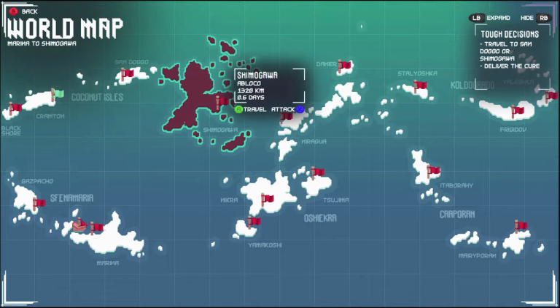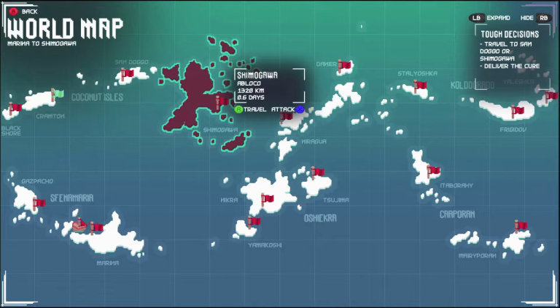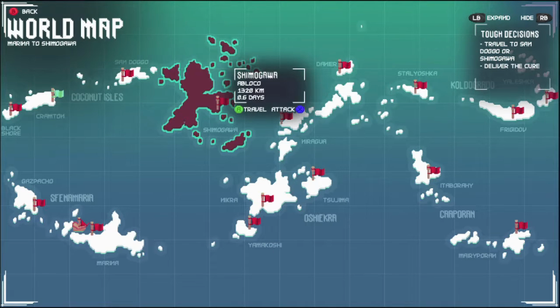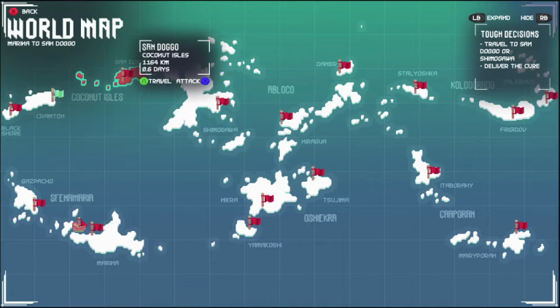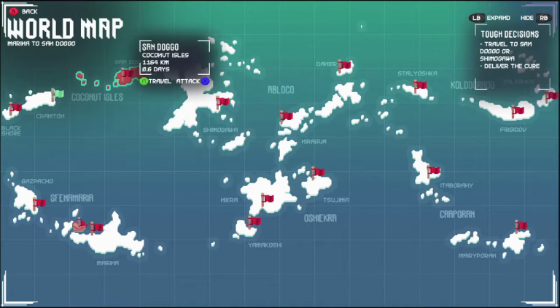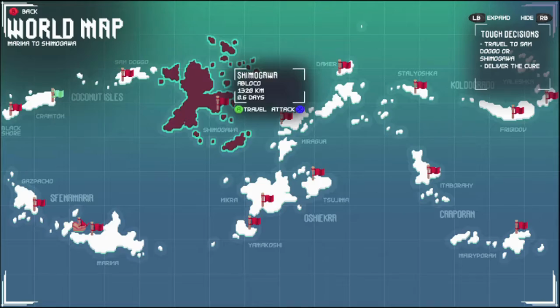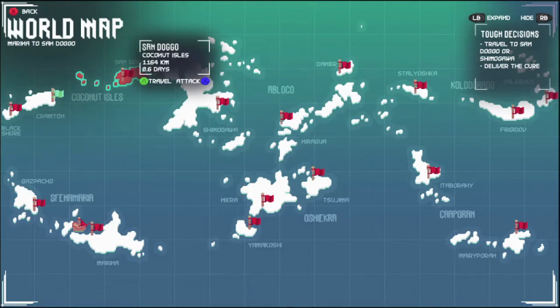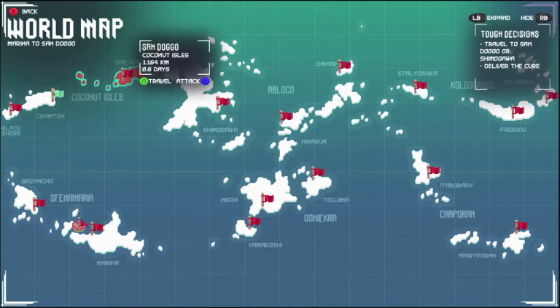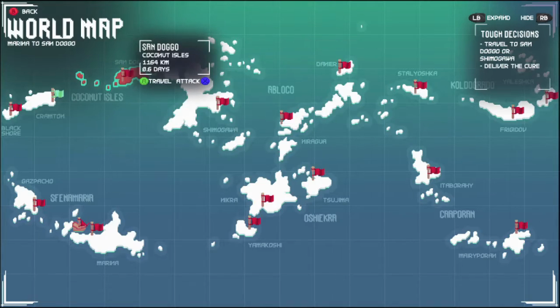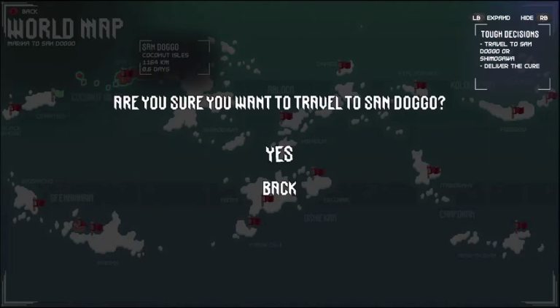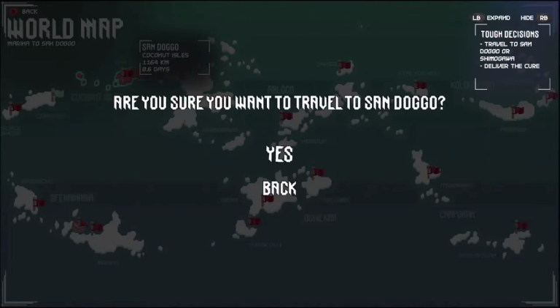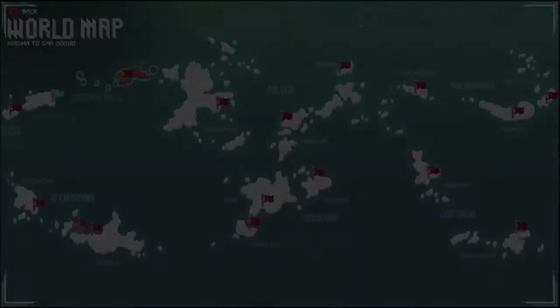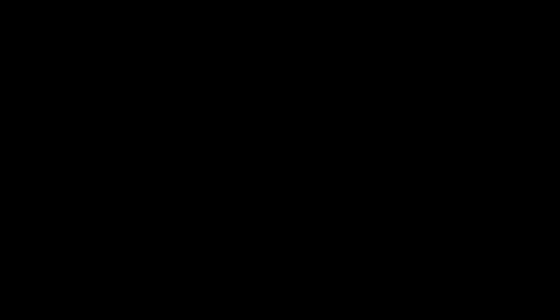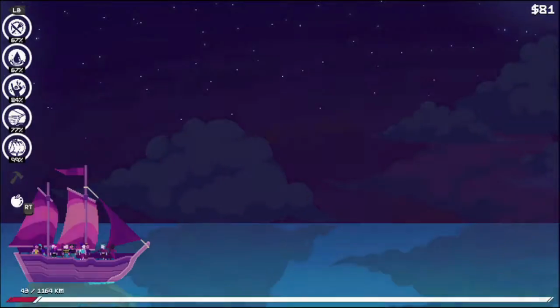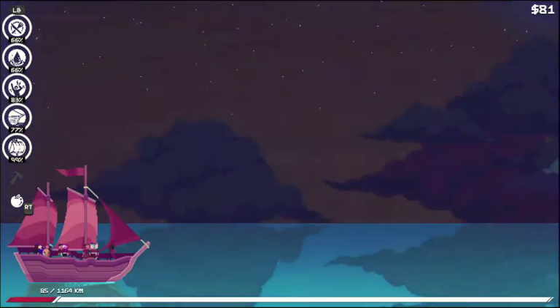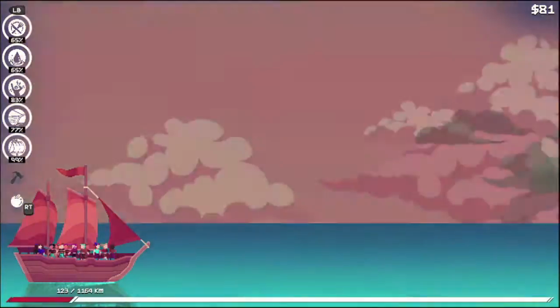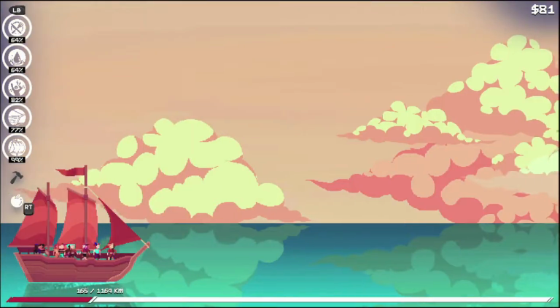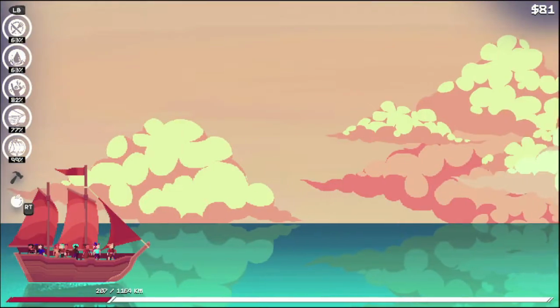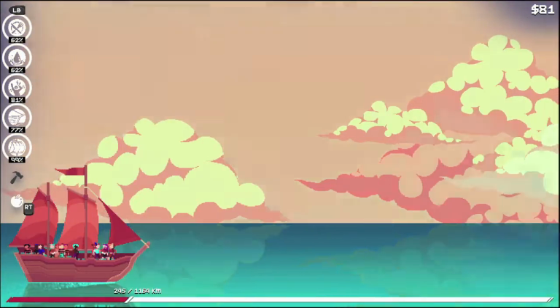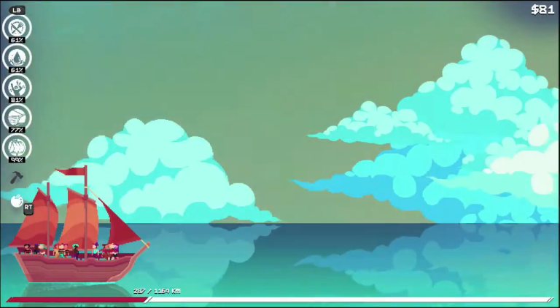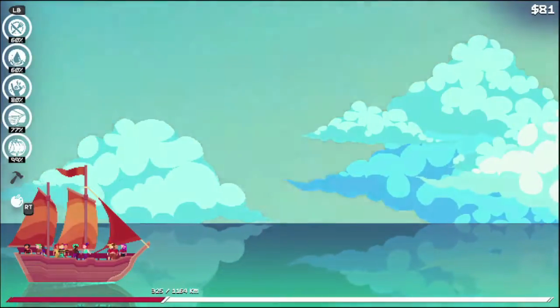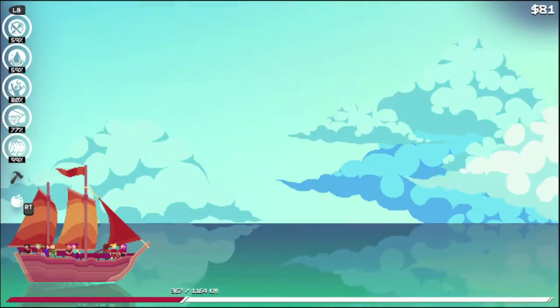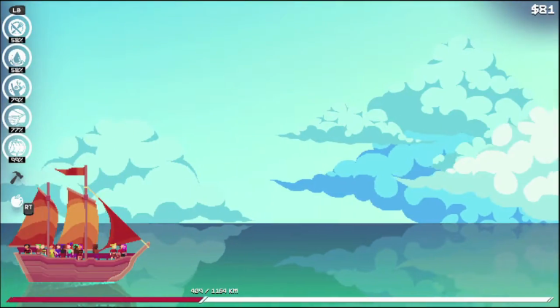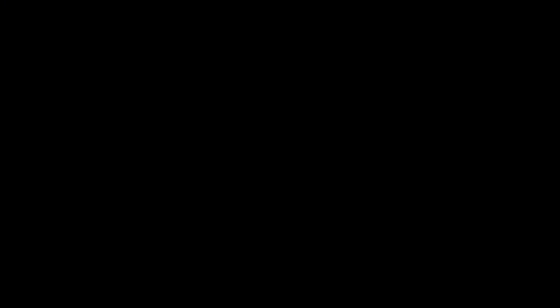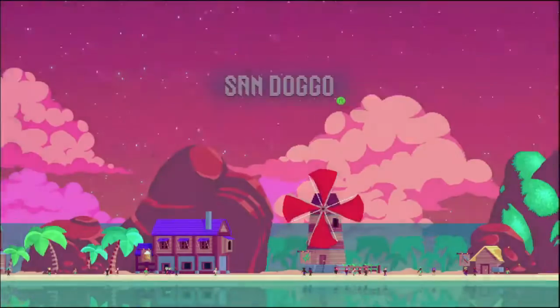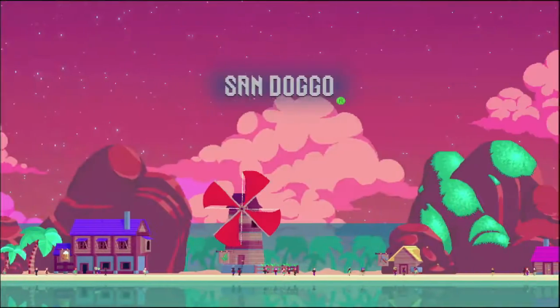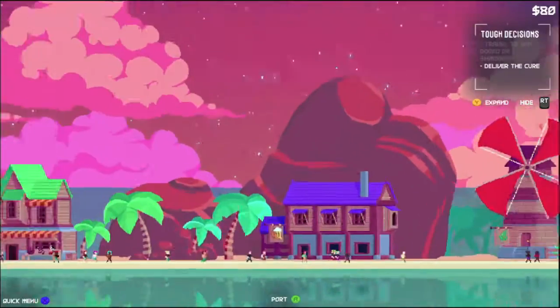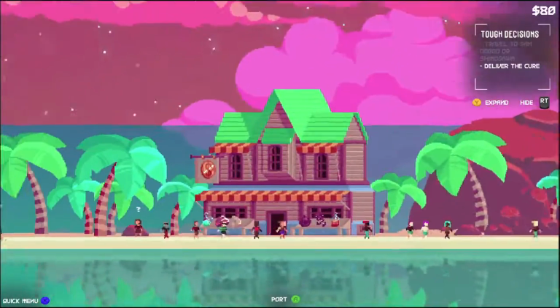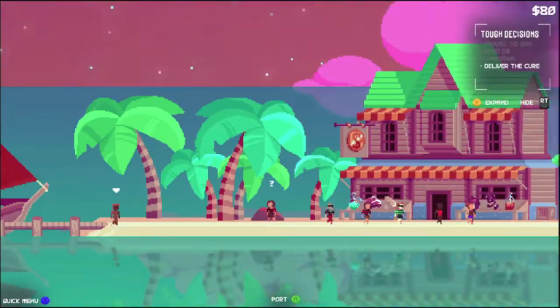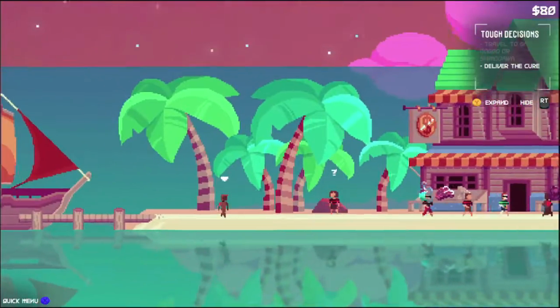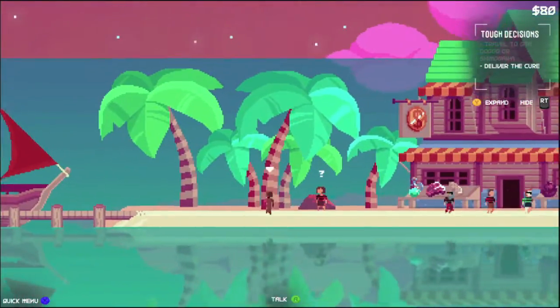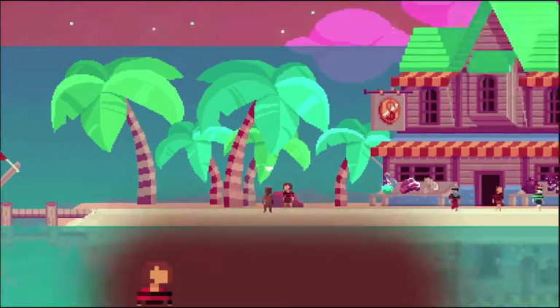Make sure you sail on over there. They are both about the same distance away, so it shouldn't really matter in terms of danger. You might have a few encounters along the way, but of course you can always just flee if that's the case.